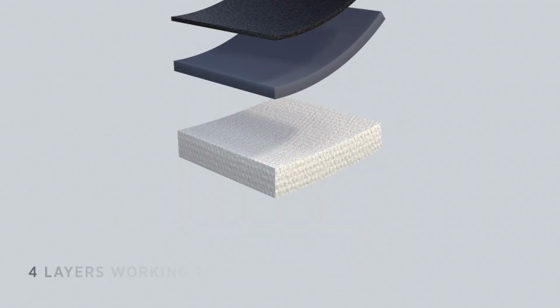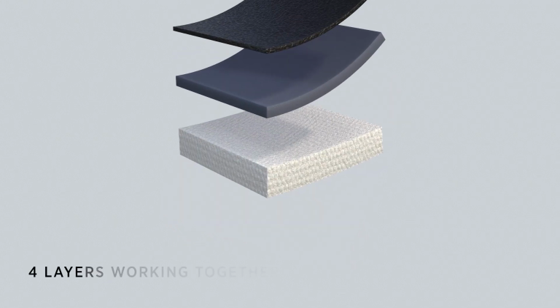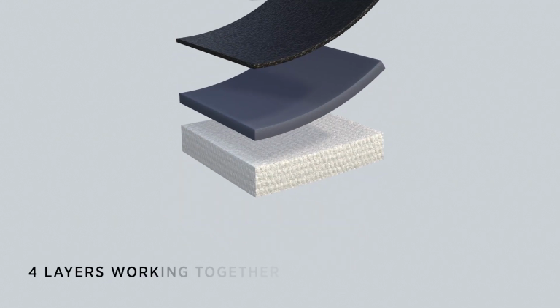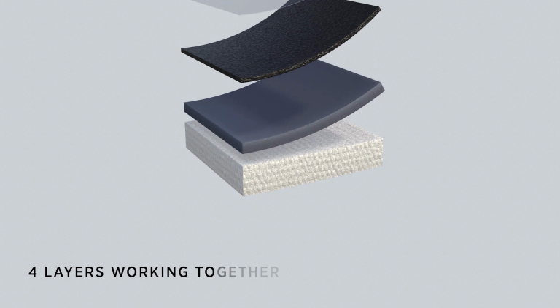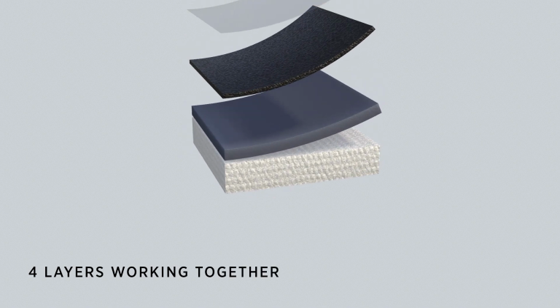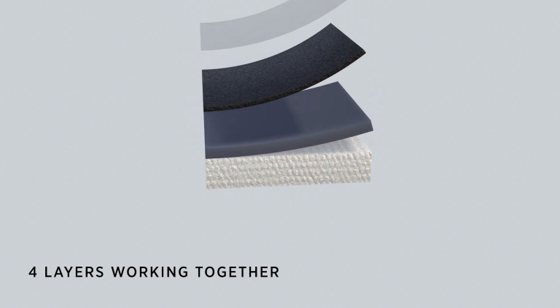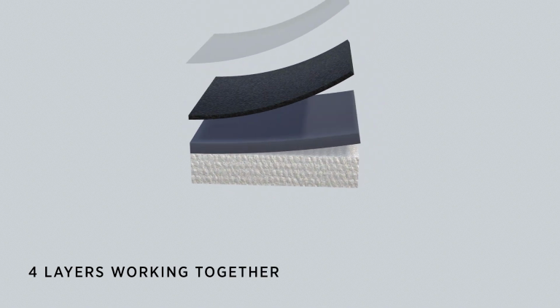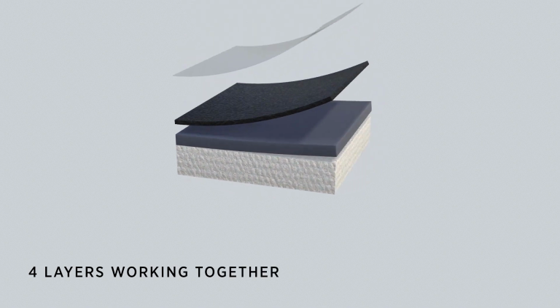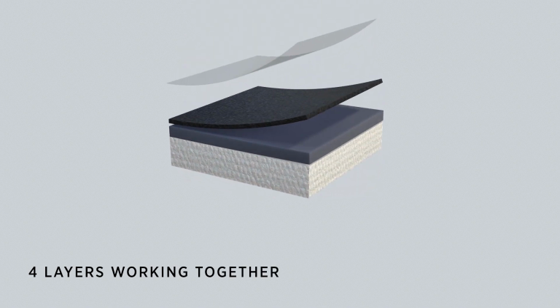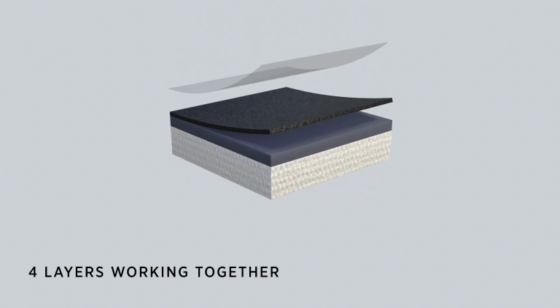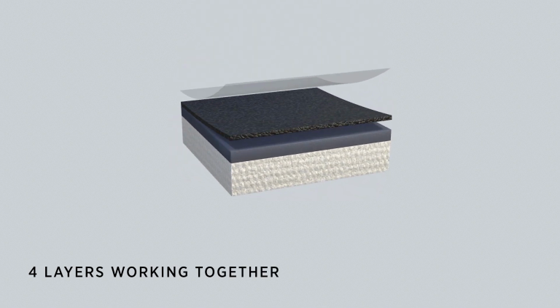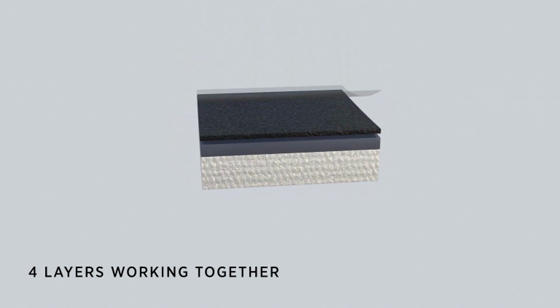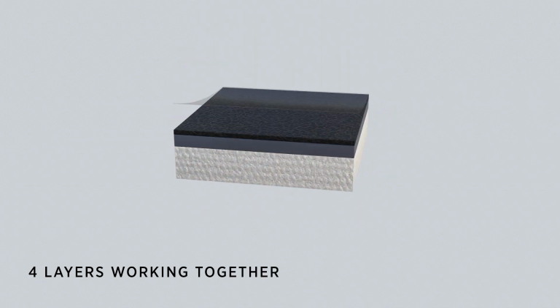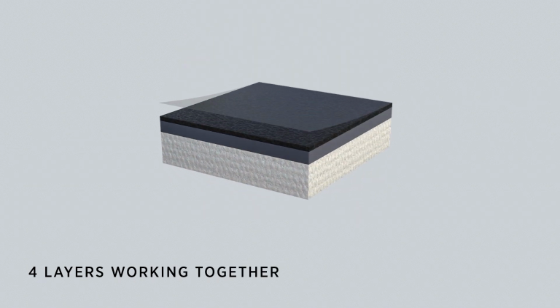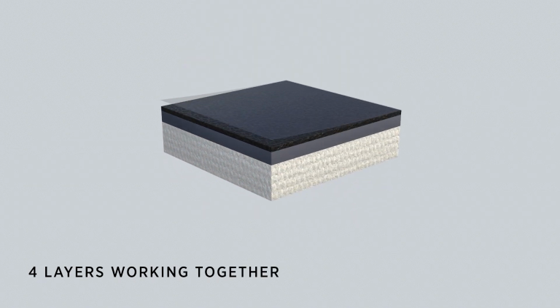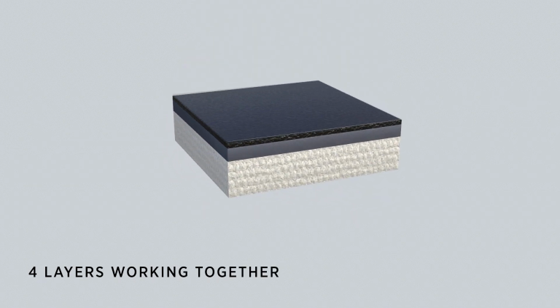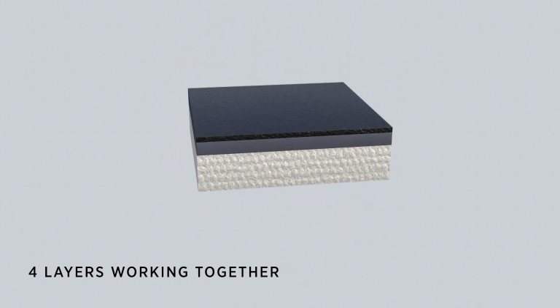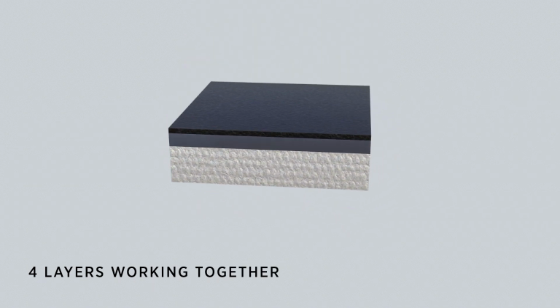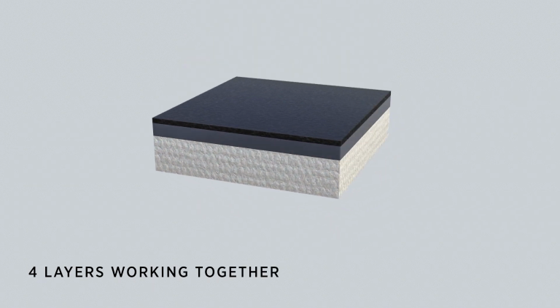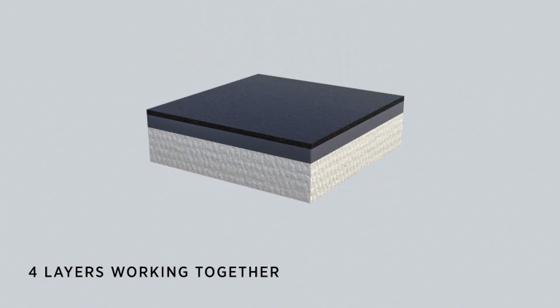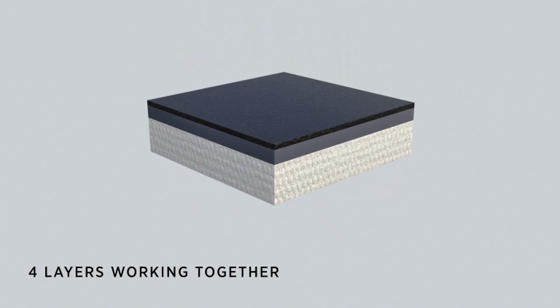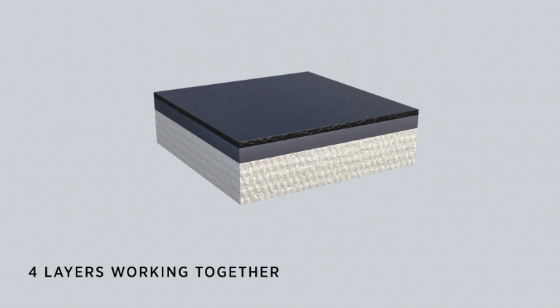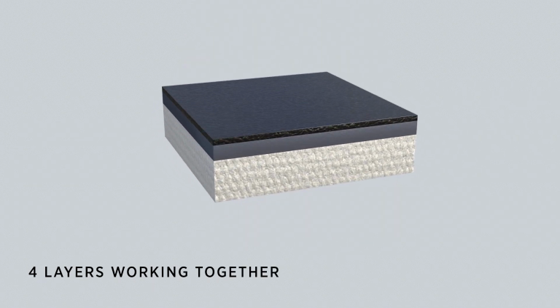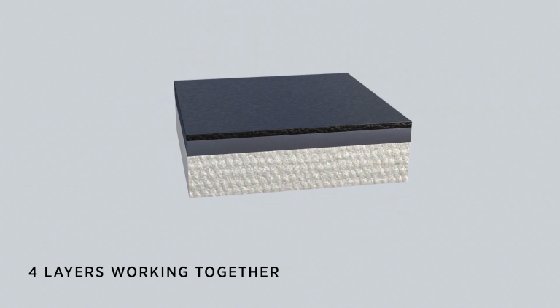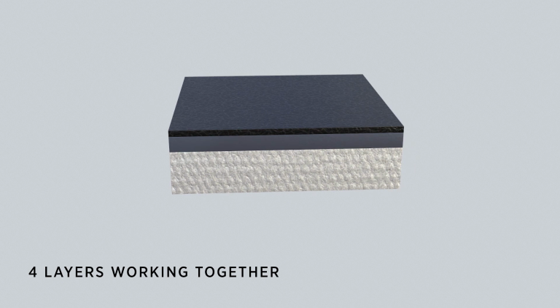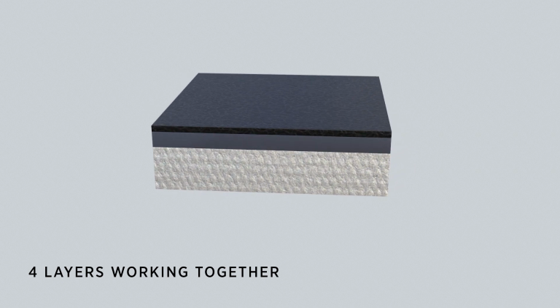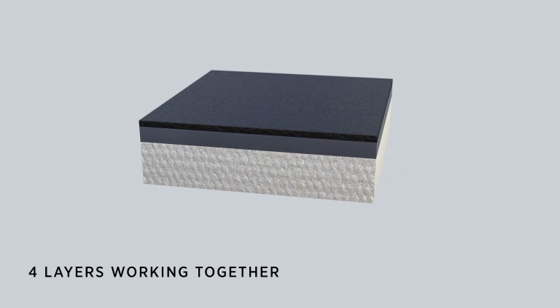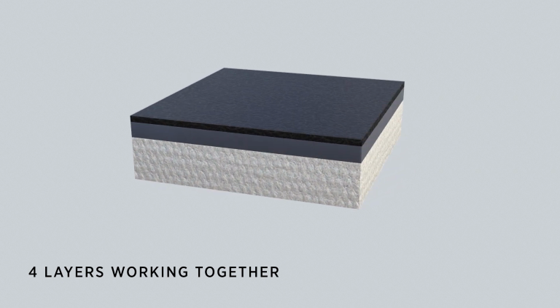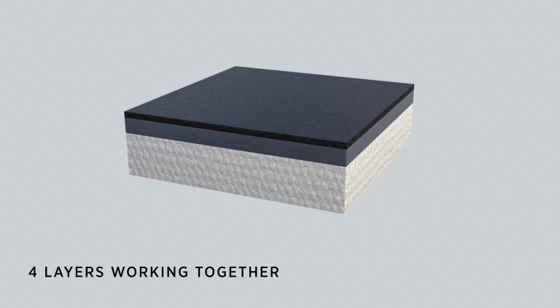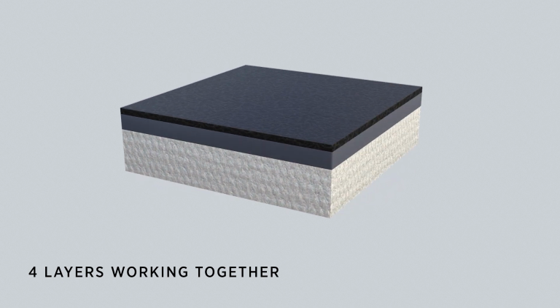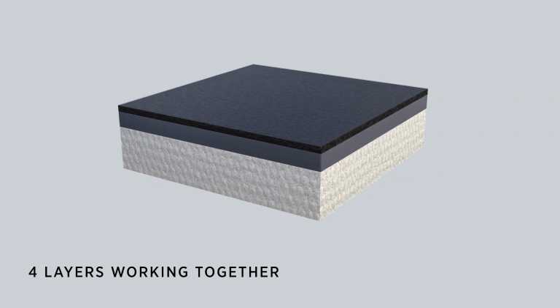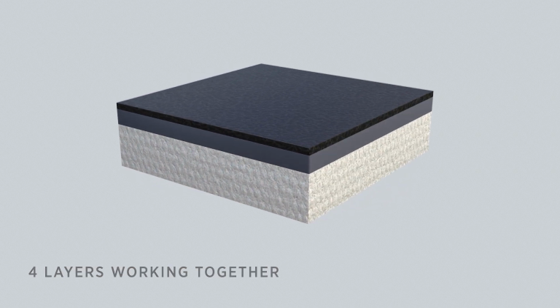Depending on your targeted use of the silicone coated textile, the different products are carefully chosen and assembled to deliver perfect performance.